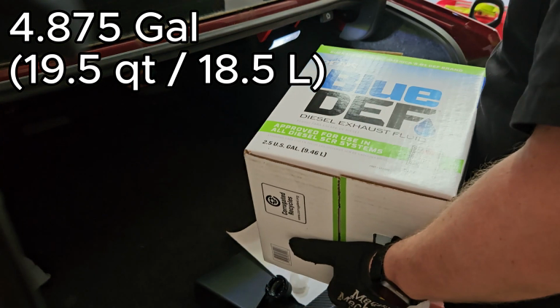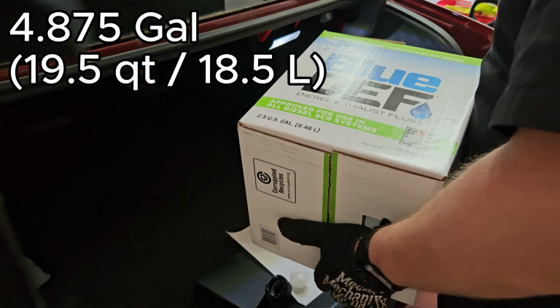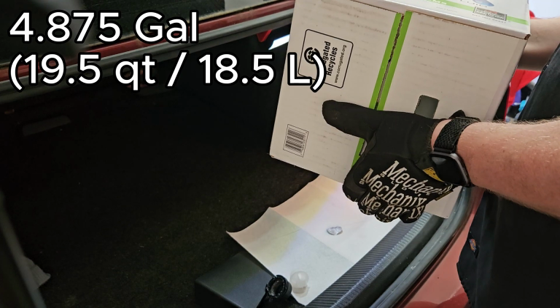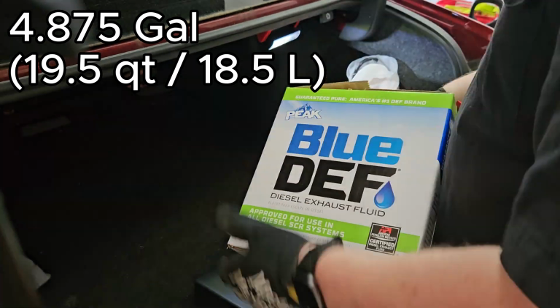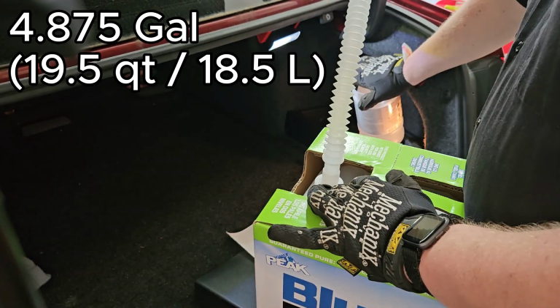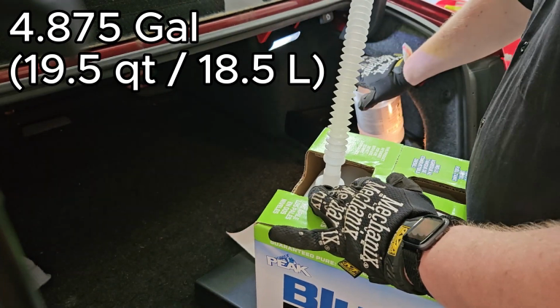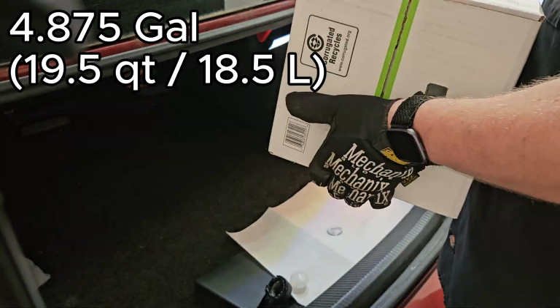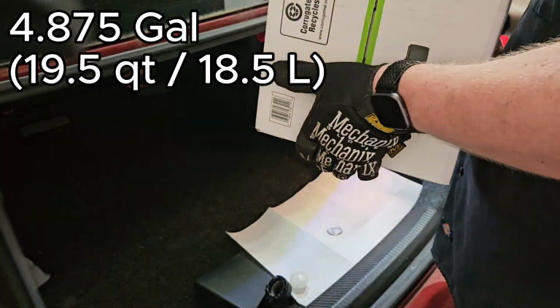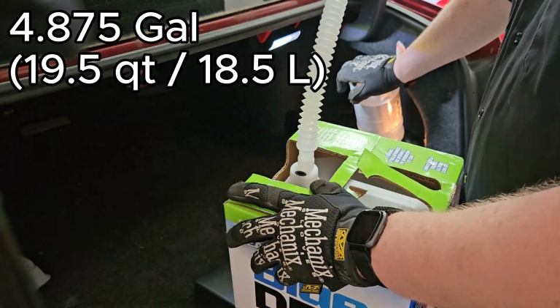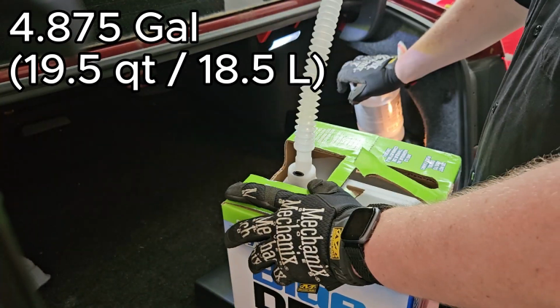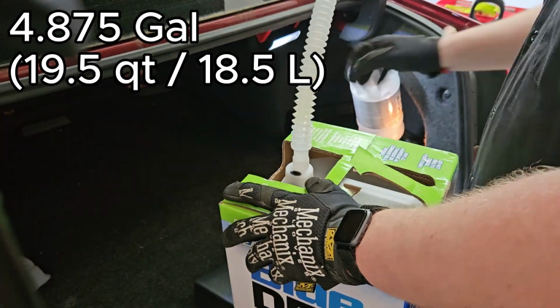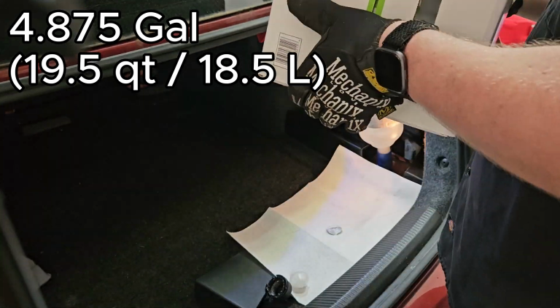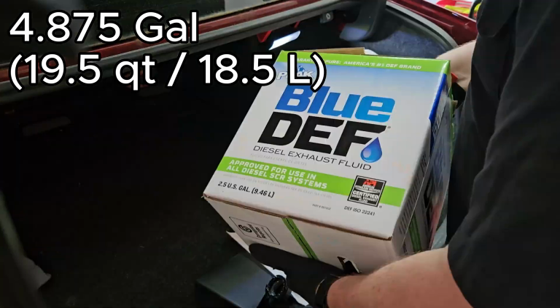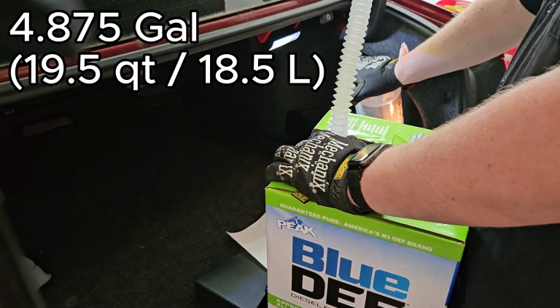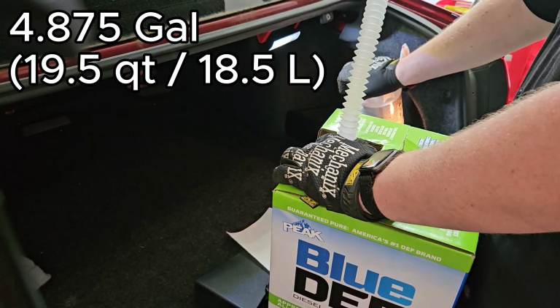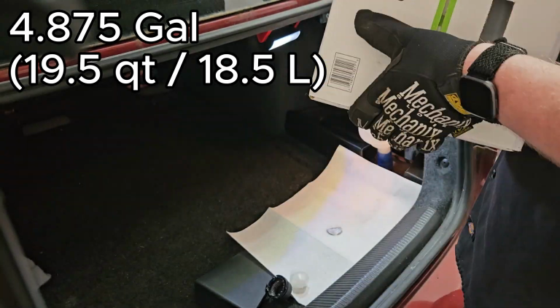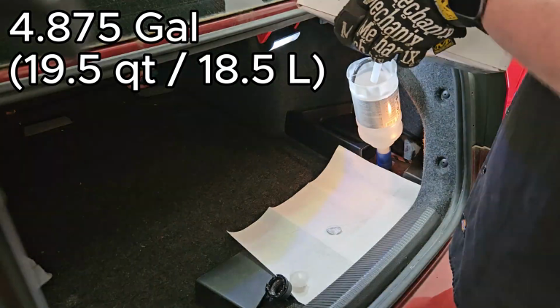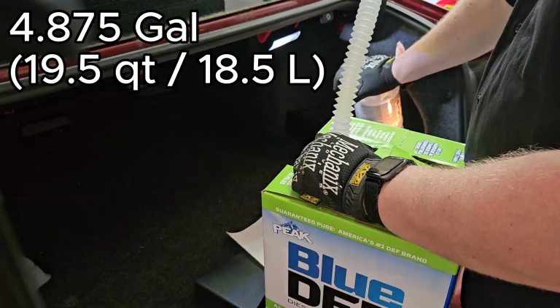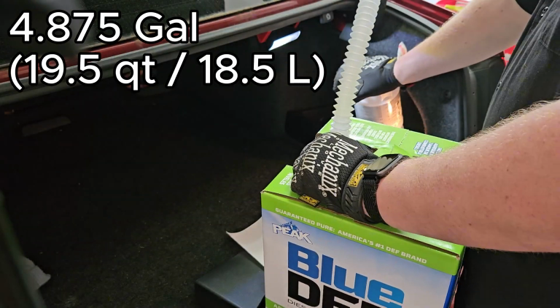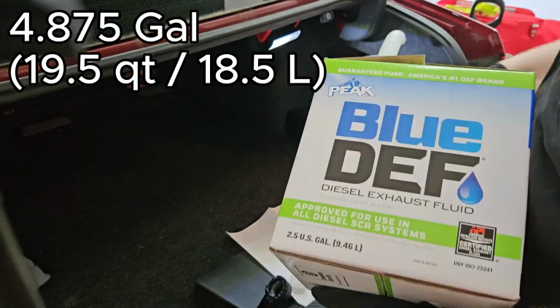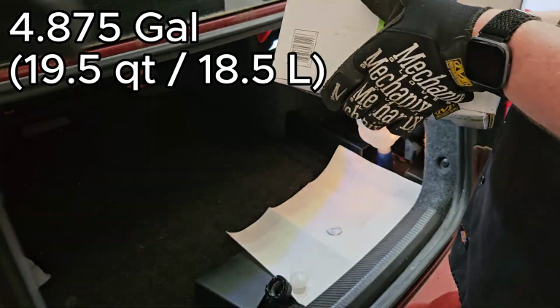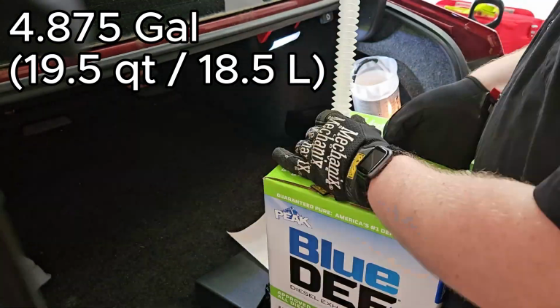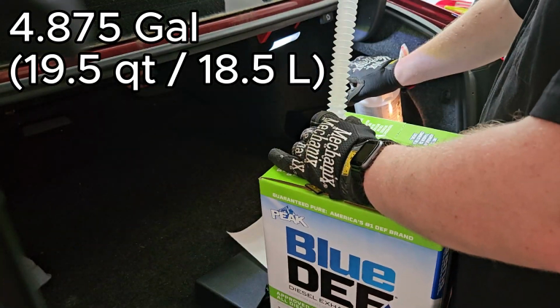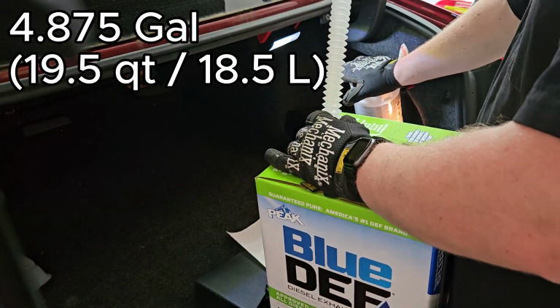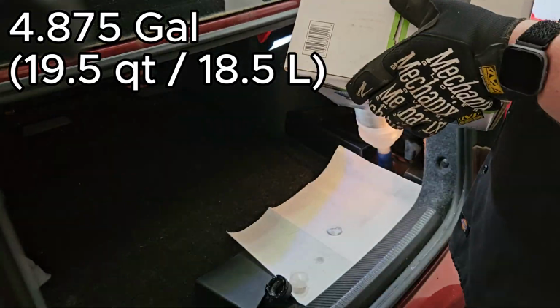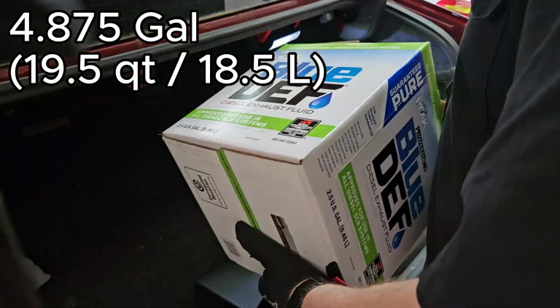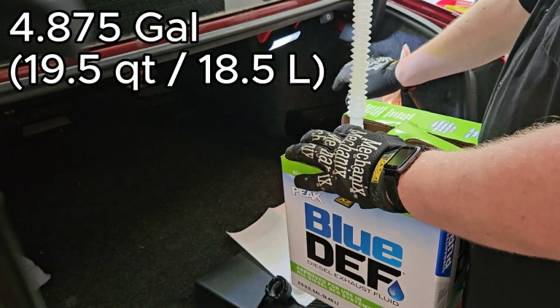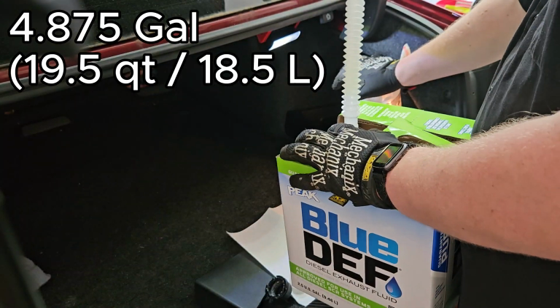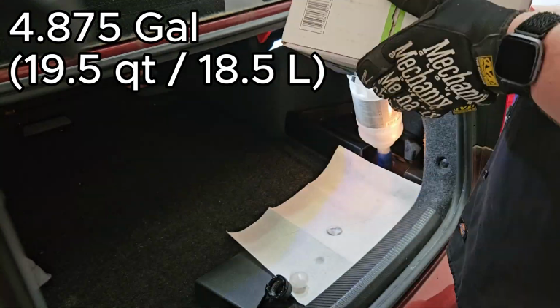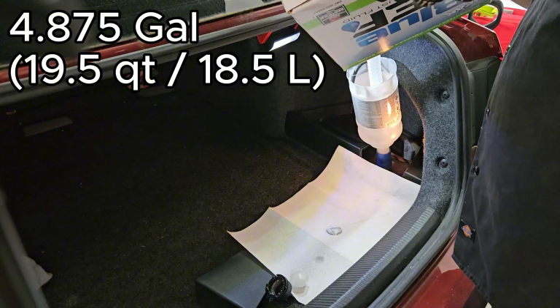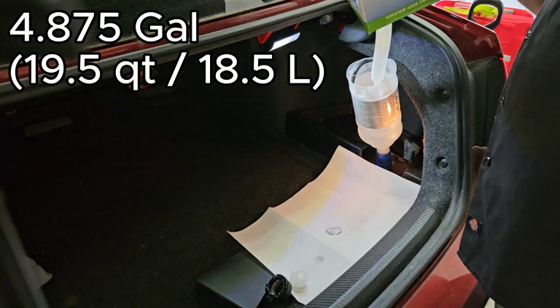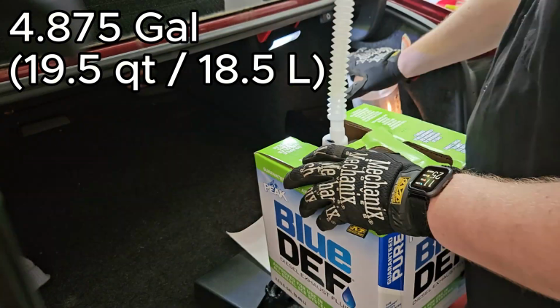If you happen to run low in between changes, you'll get a warning on the dash. Make sure you fill up the tank when you get that warning, as failing to do so may lead to an inducement which could lead to a no-start situation.